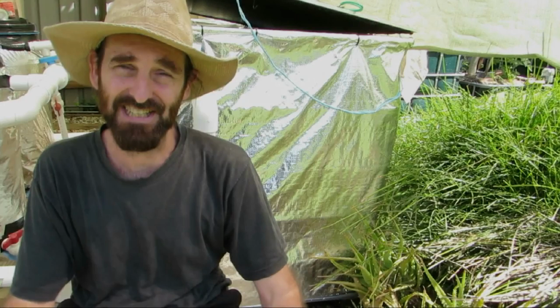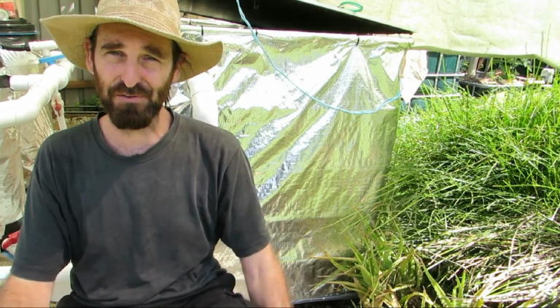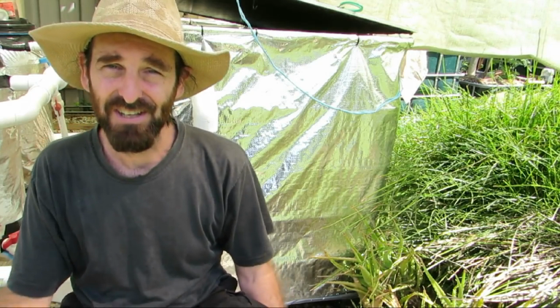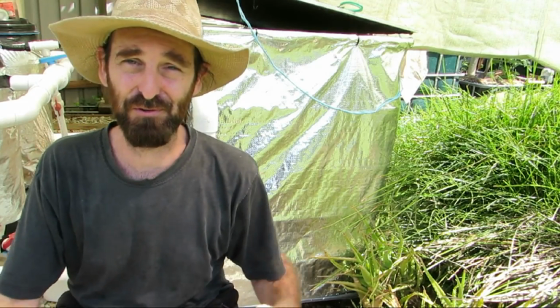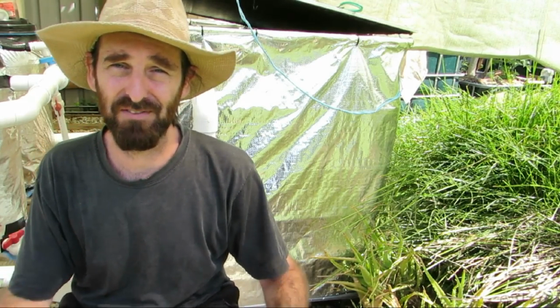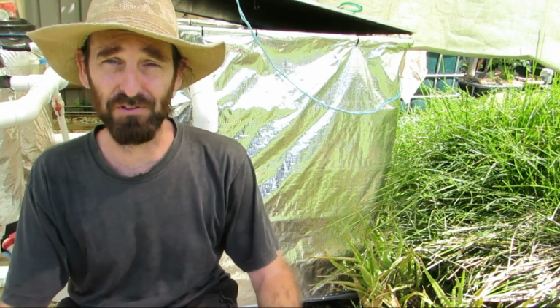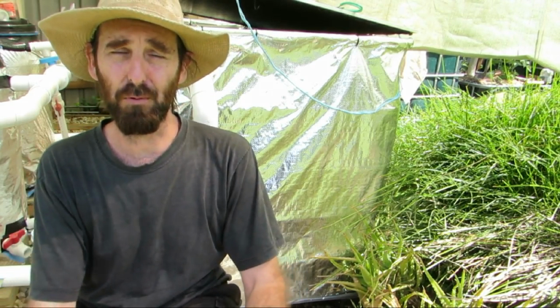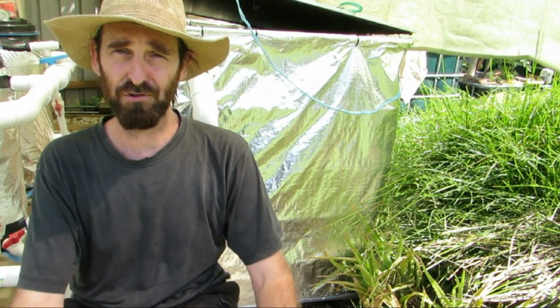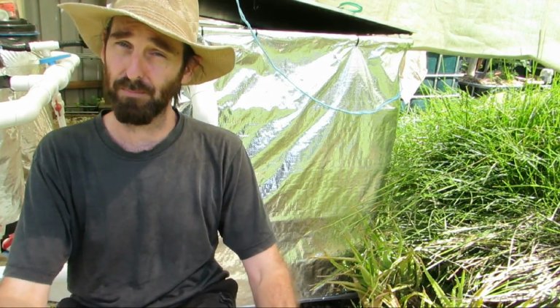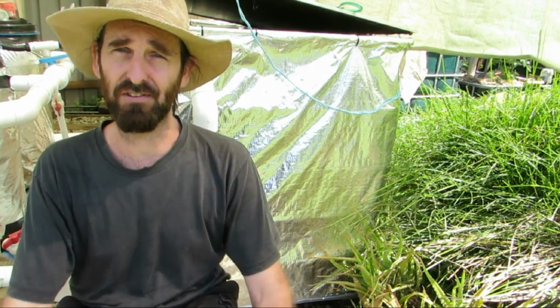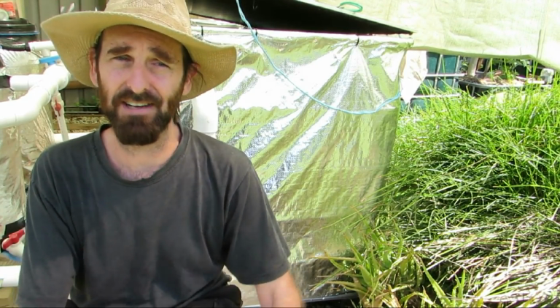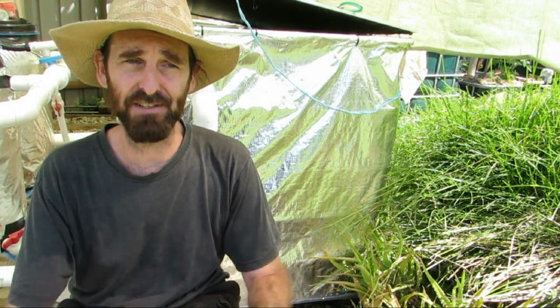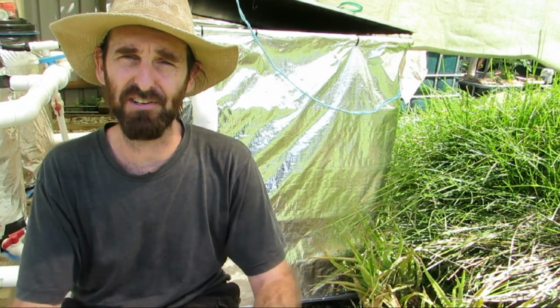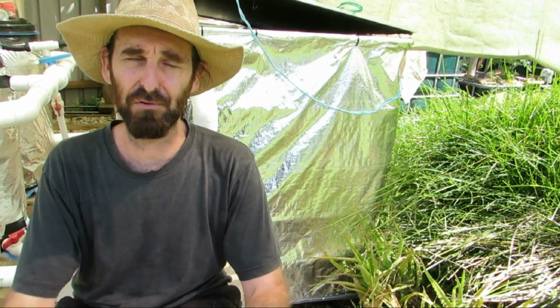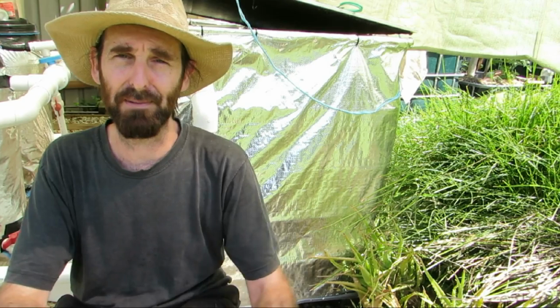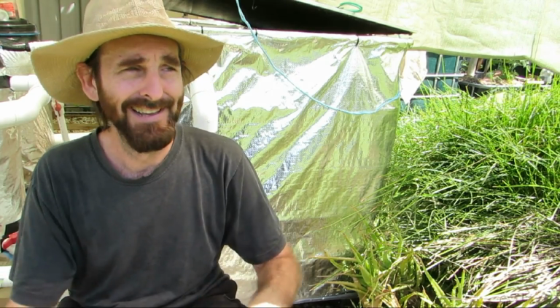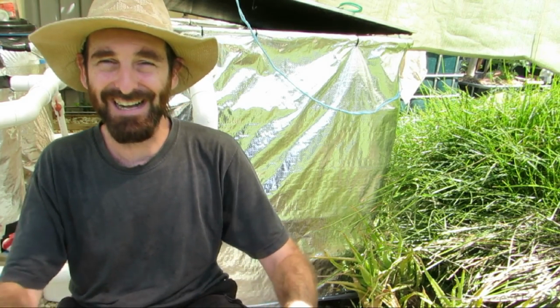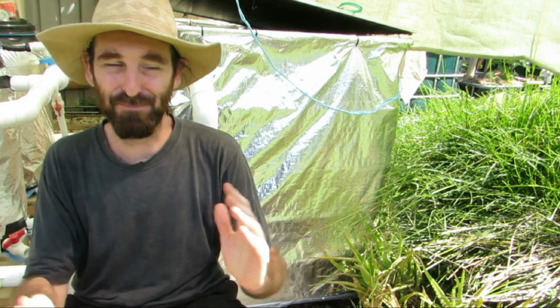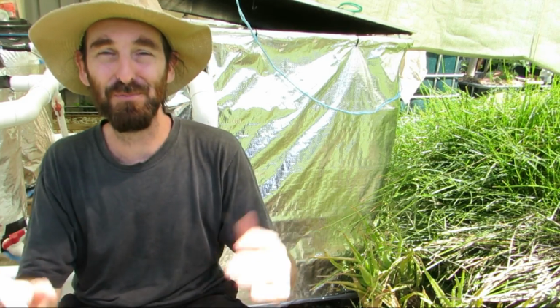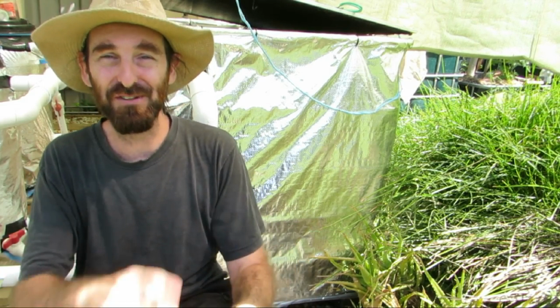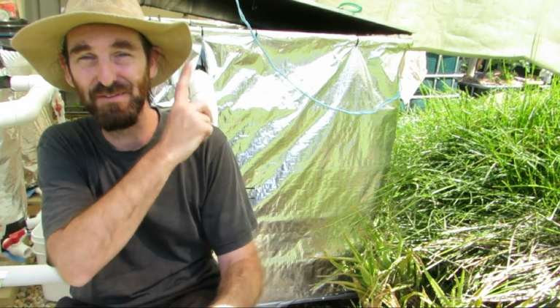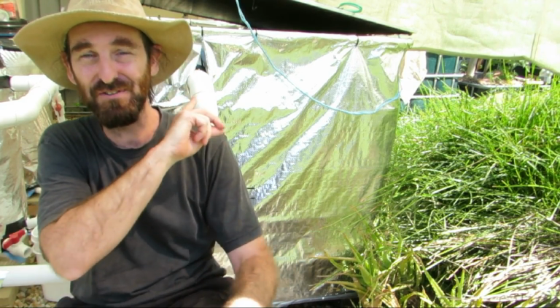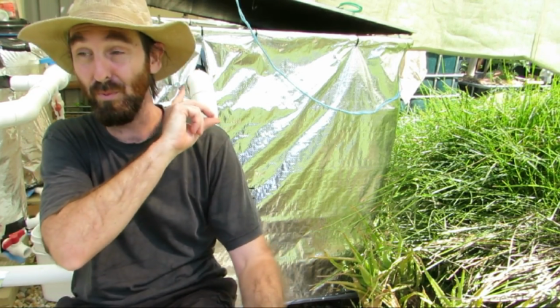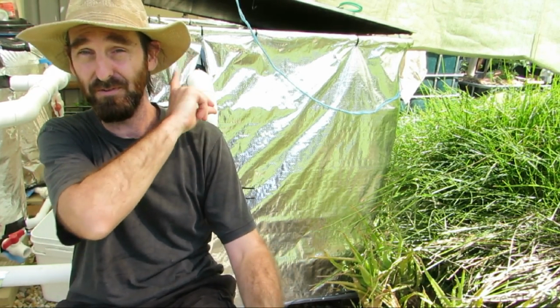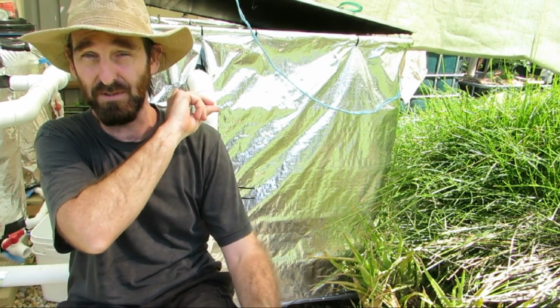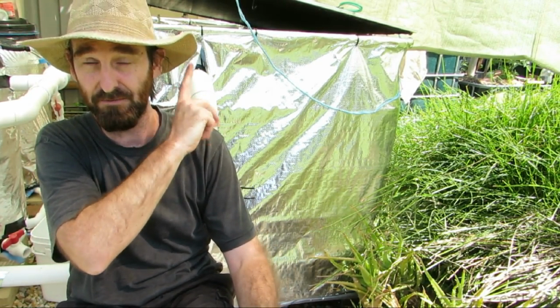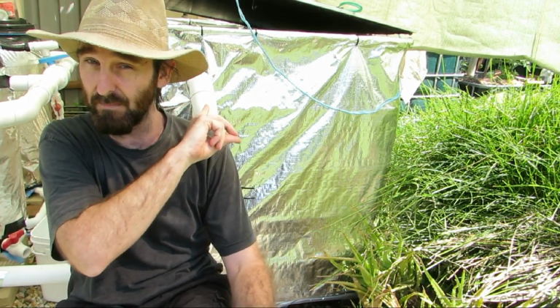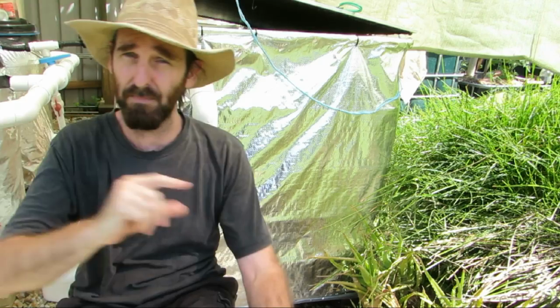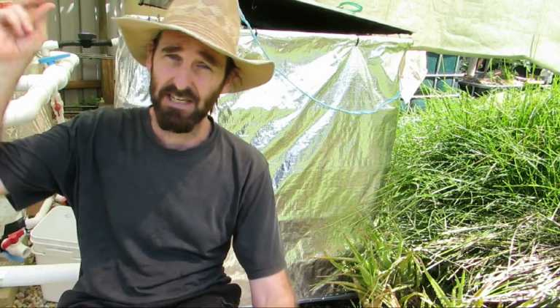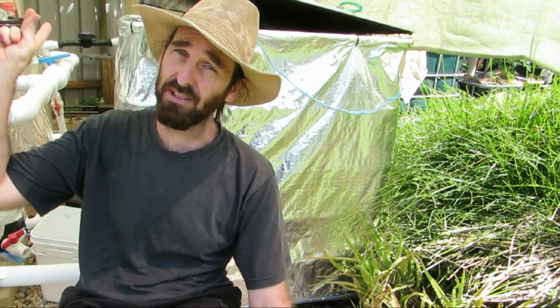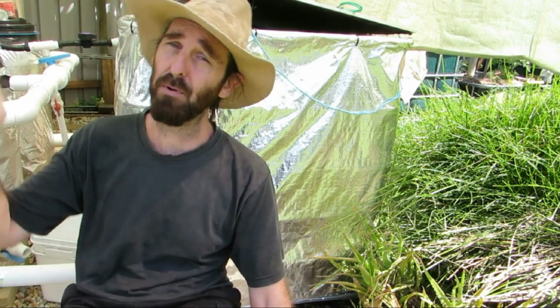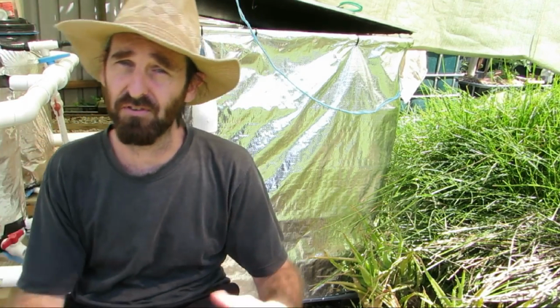G'day folks, thought I'd do a bit of a joint aquaculture and aquaponics clip today, even though they're technically sort of the same thing. What I'm doing is moving the fish — one lot of fish — from the fish farm behind me into the aquaponics system.